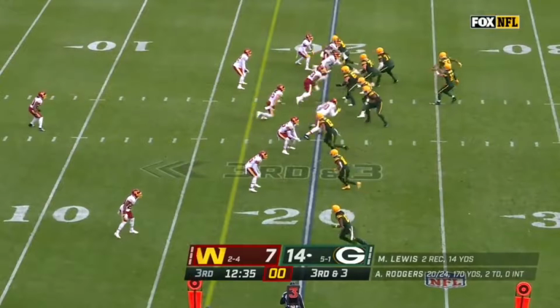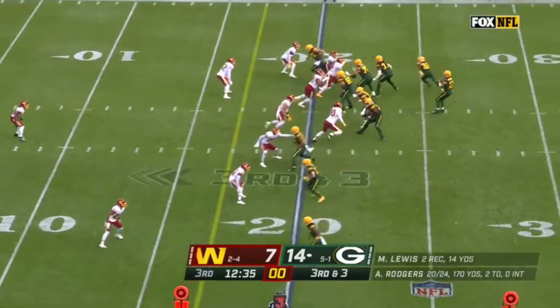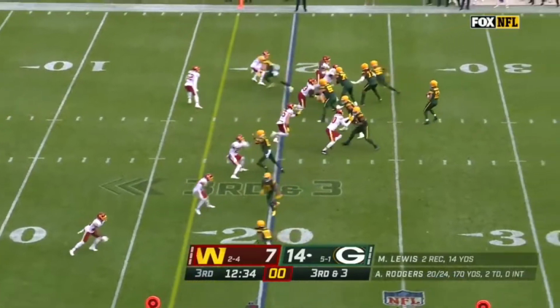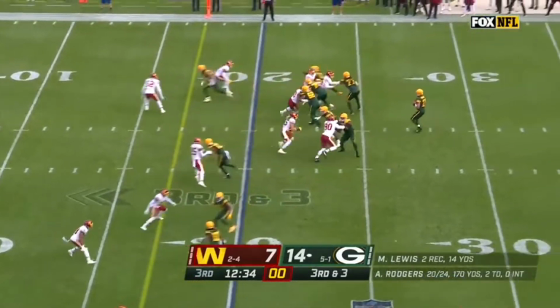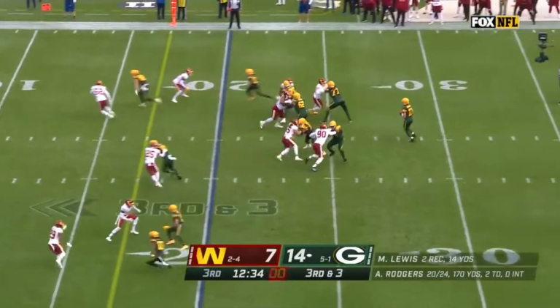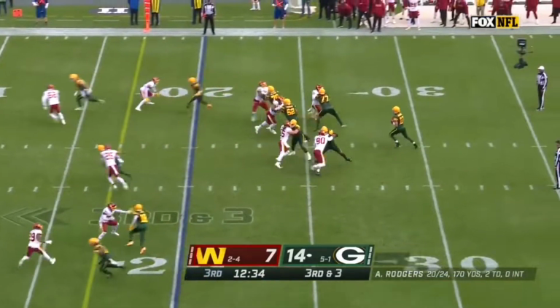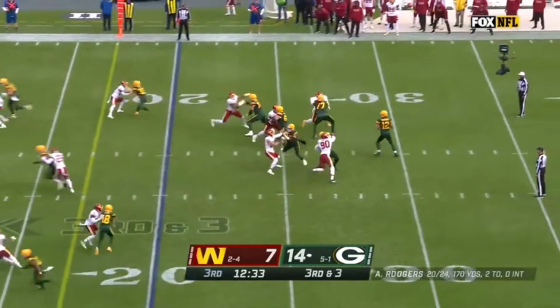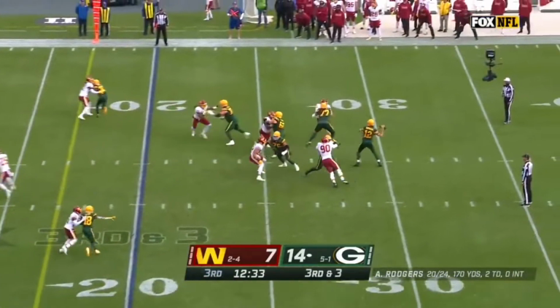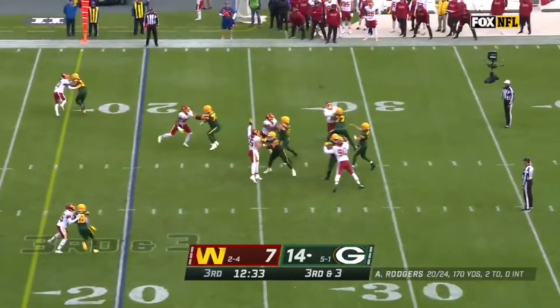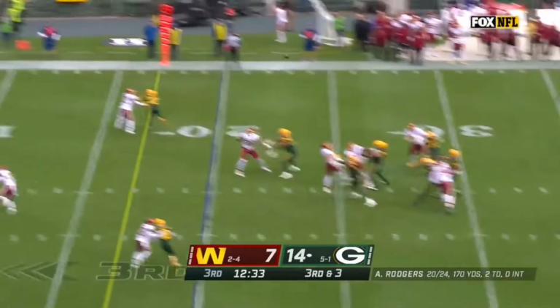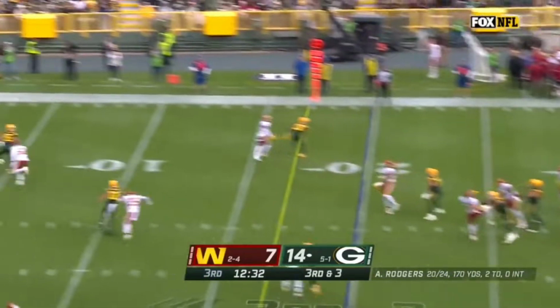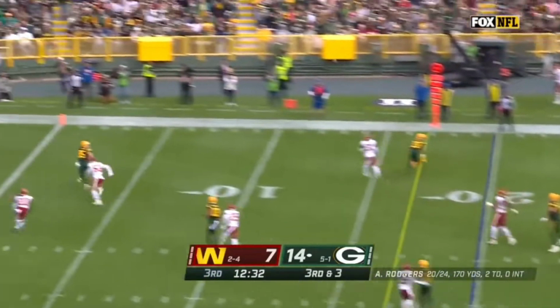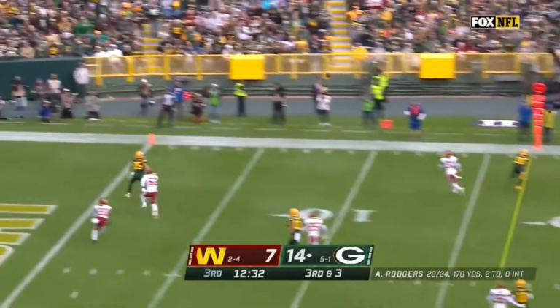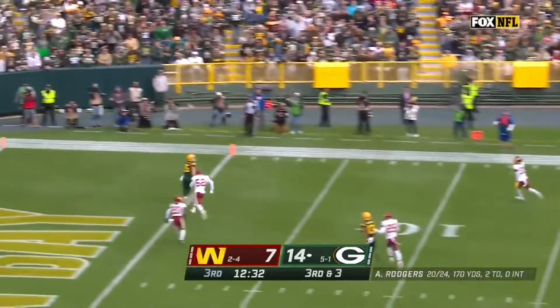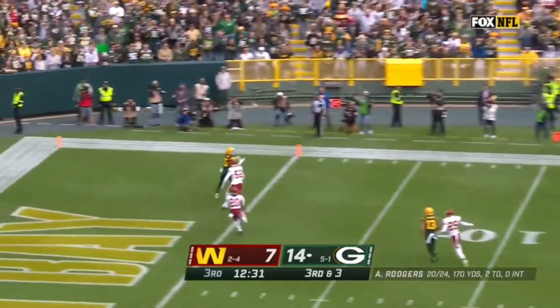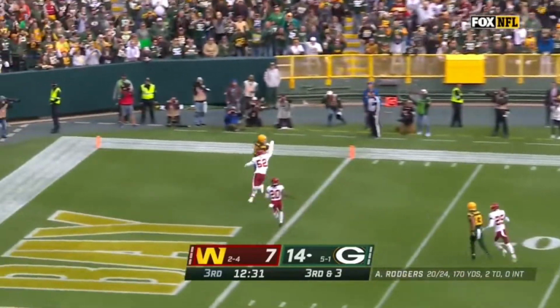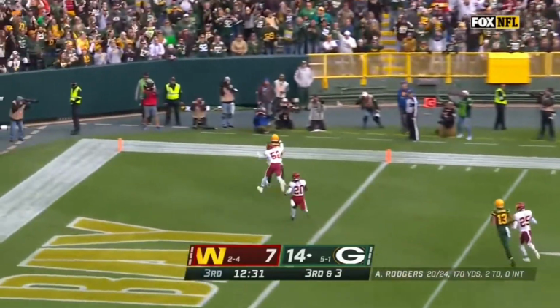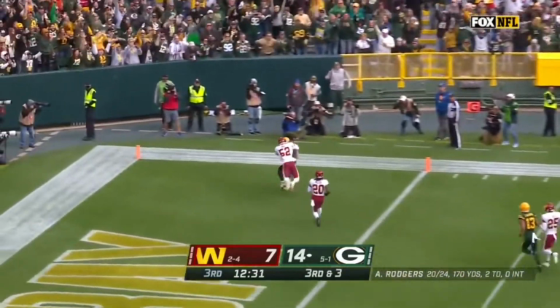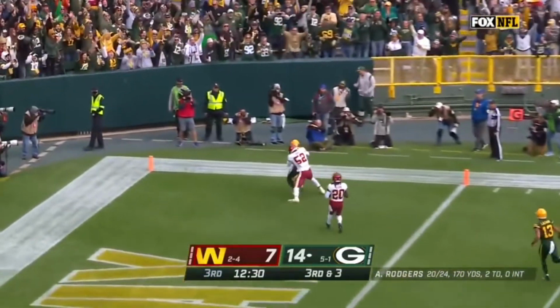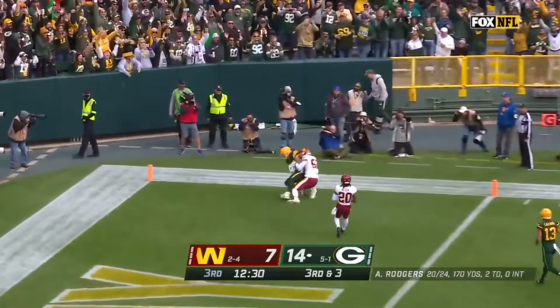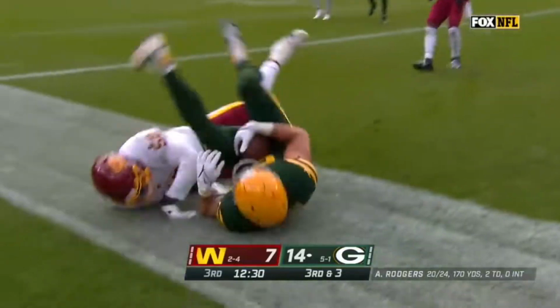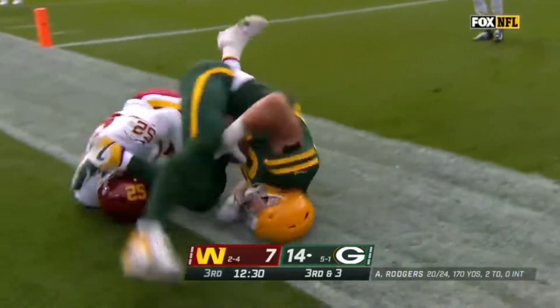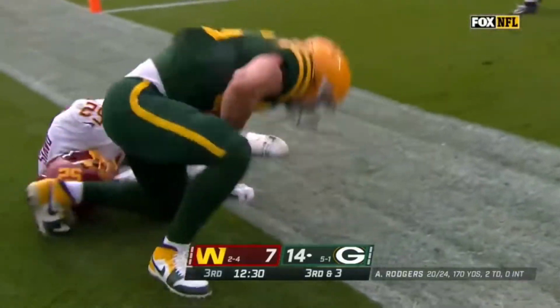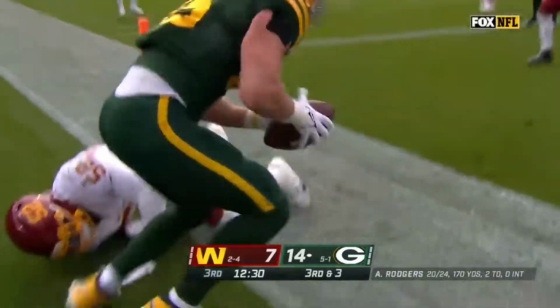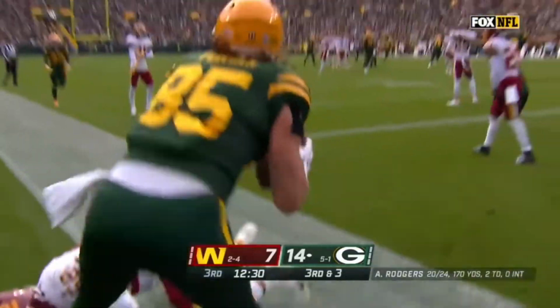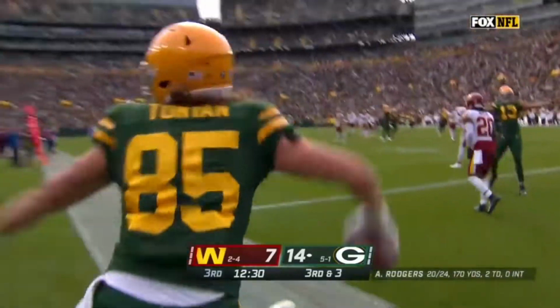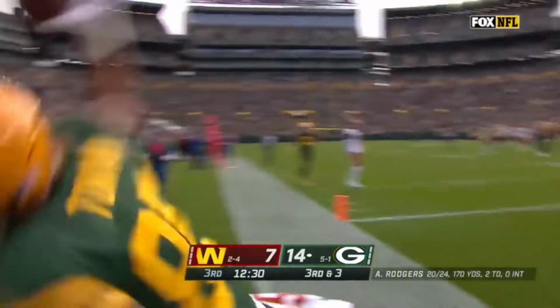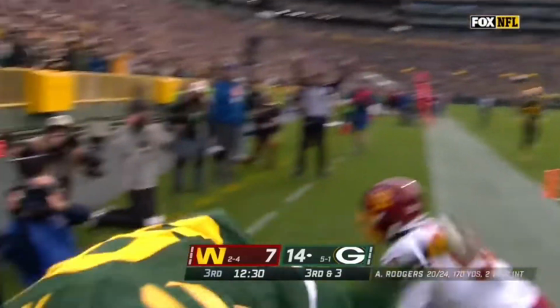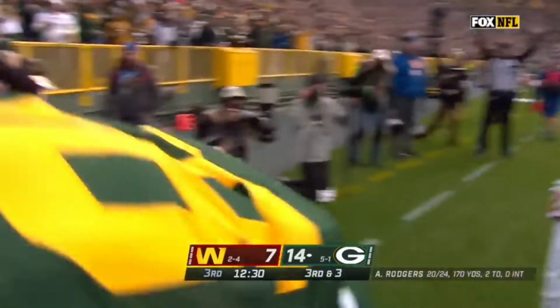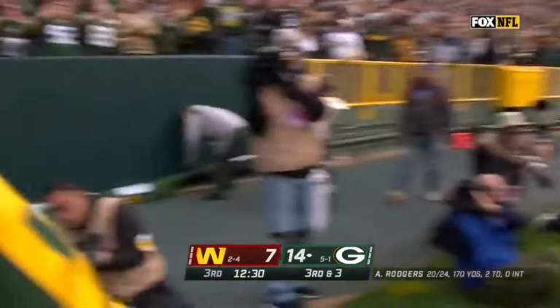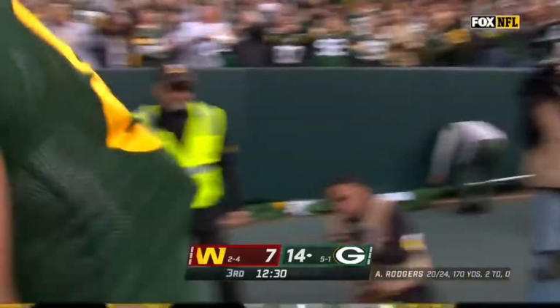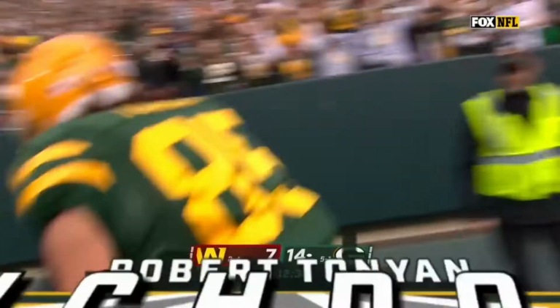Green Bay trying to take advantage of the takeaway. Into the end zone — tight end touchdown. Tonyan. Happy tight ends day.